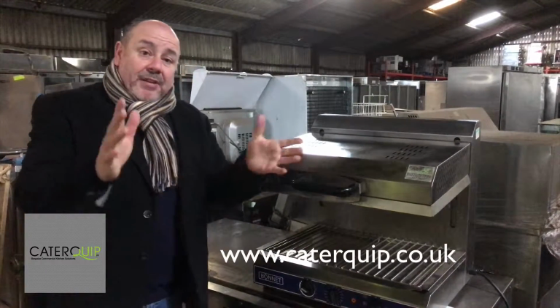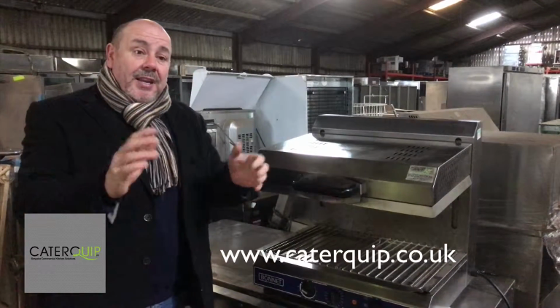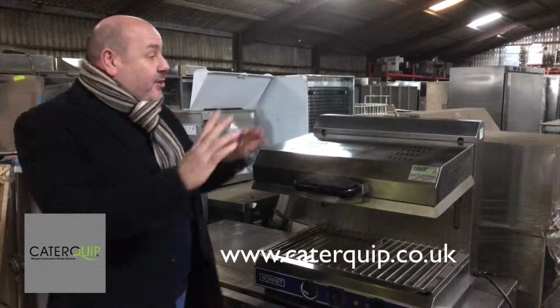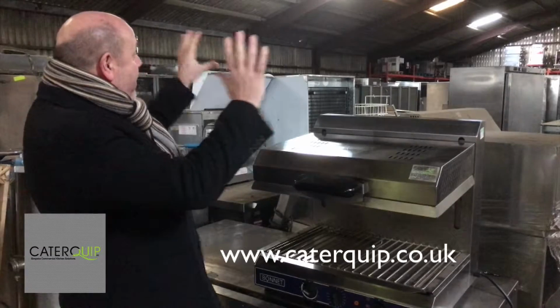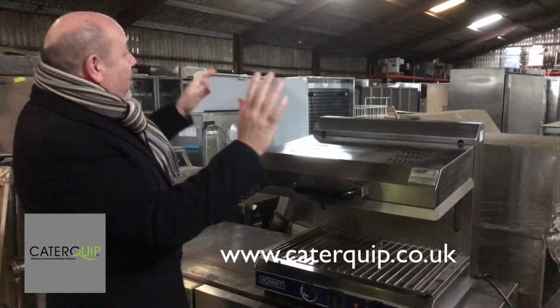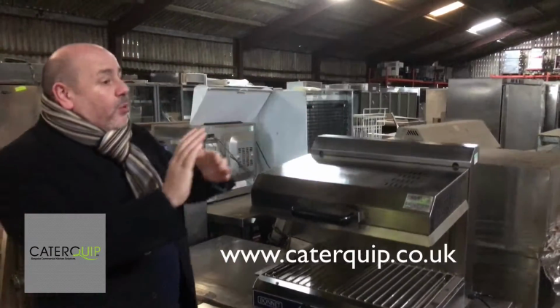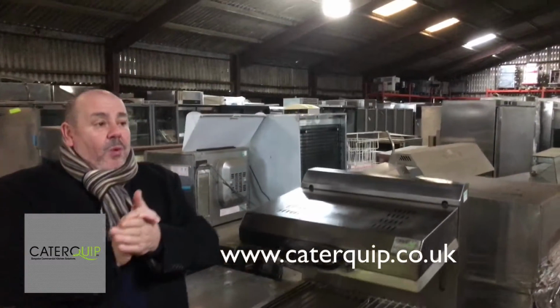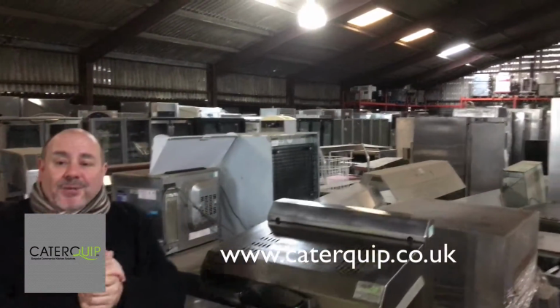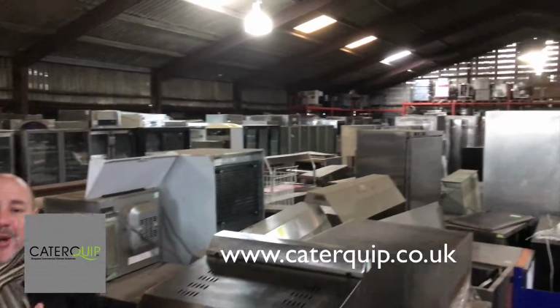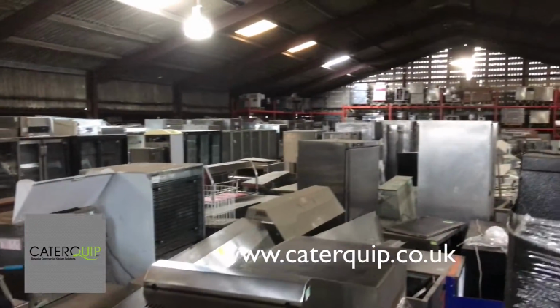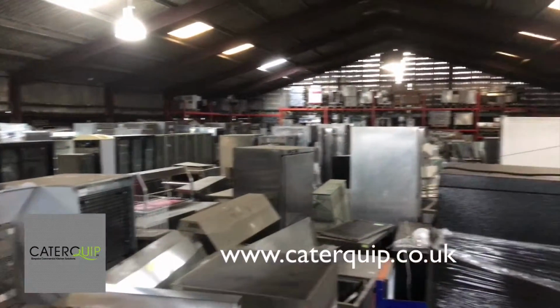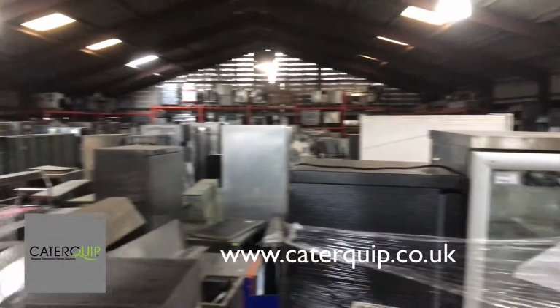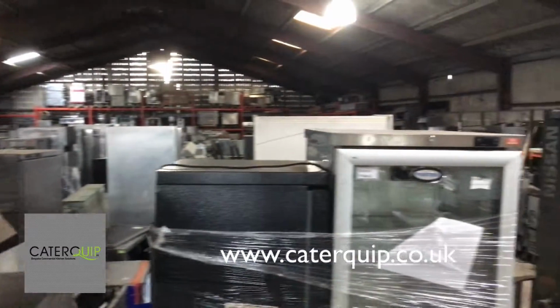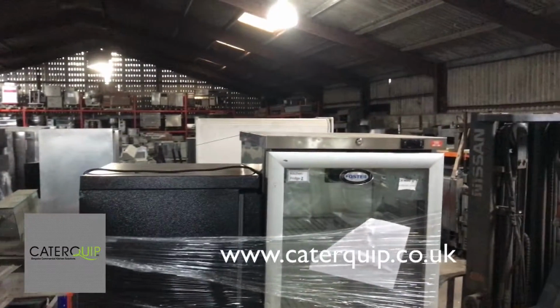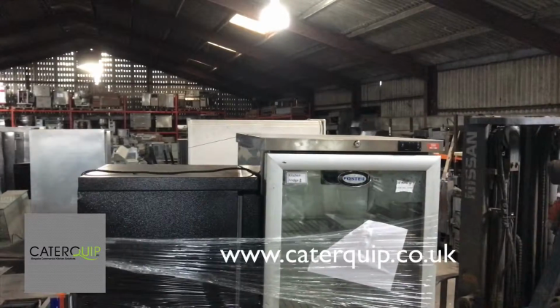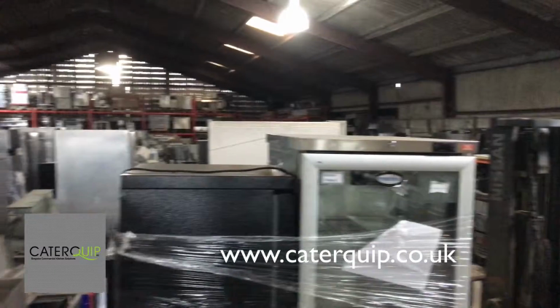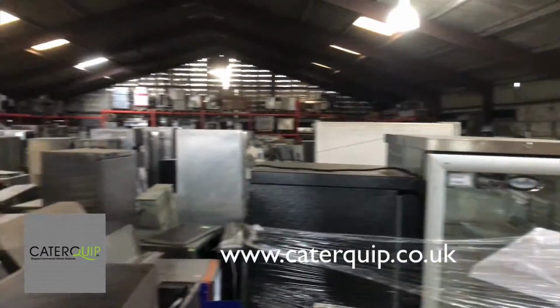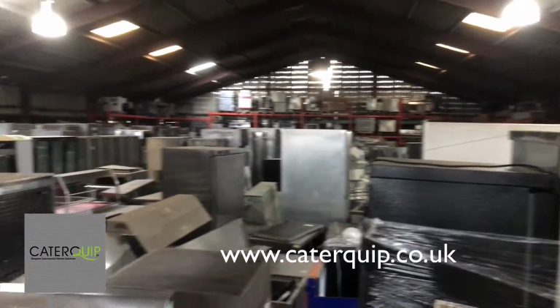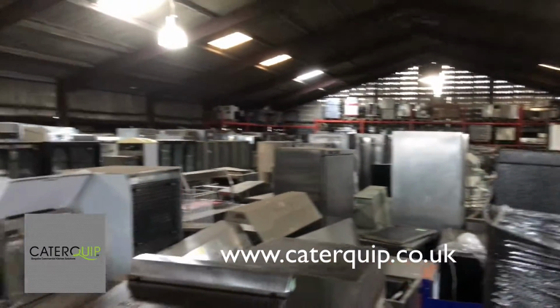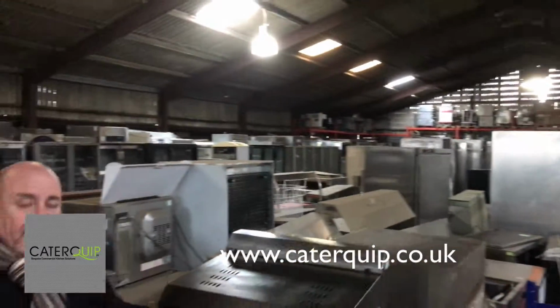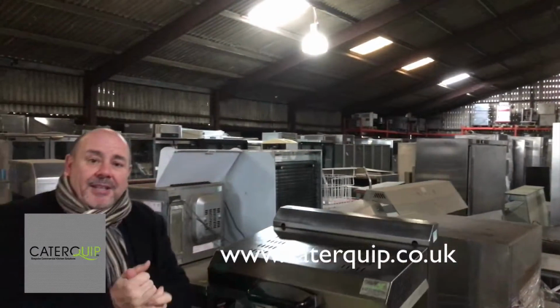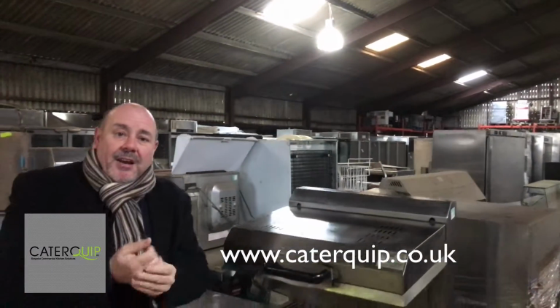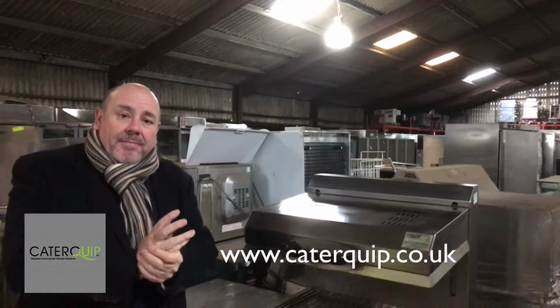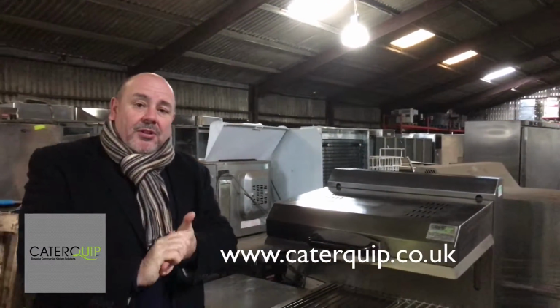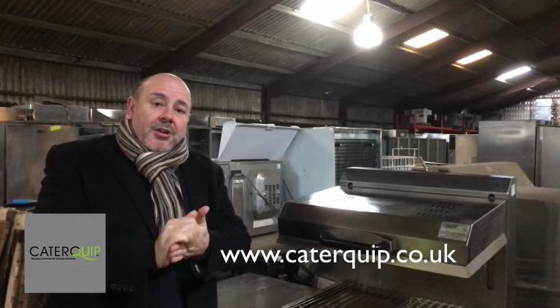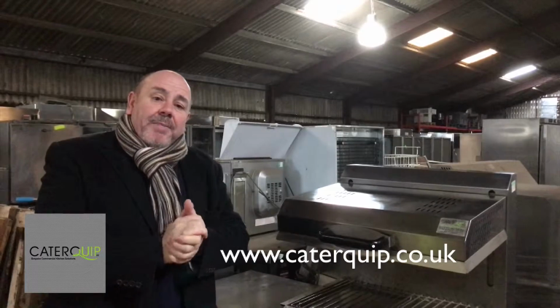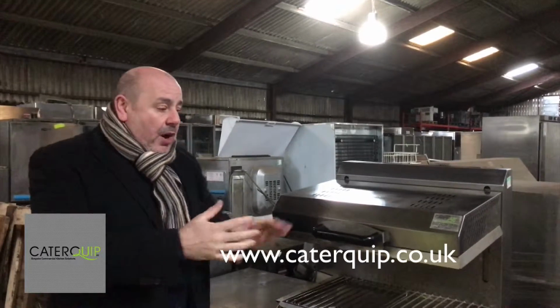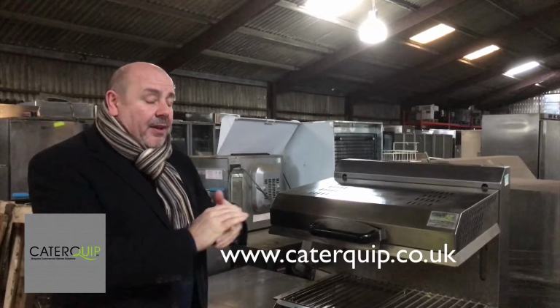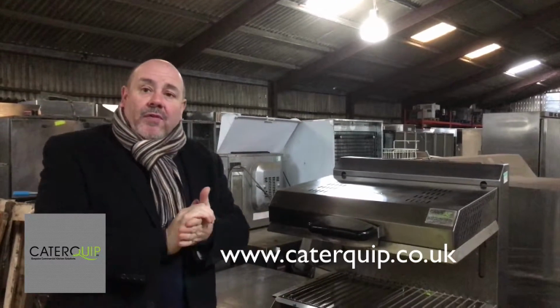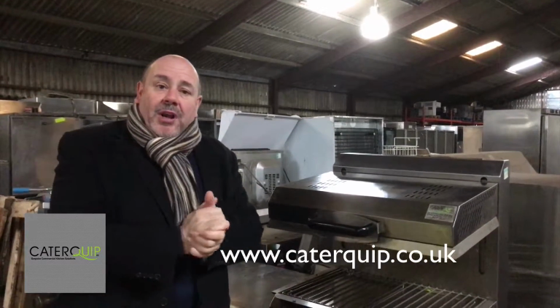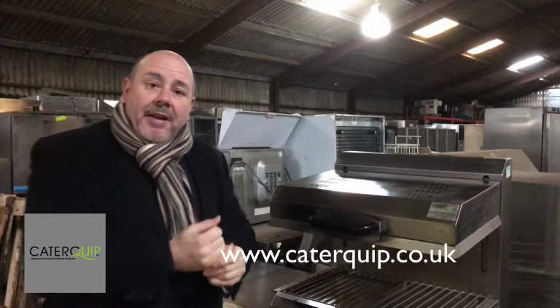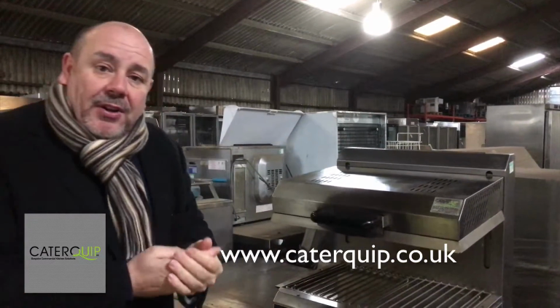Thanks for looking, and sorry about the cold warehouse we've got at the moment. We're just getting ourselves a little bit organised, but we're putting out a few videos so we can give you an idea of the sort of equipment we've got in stock. Thanks for looking.